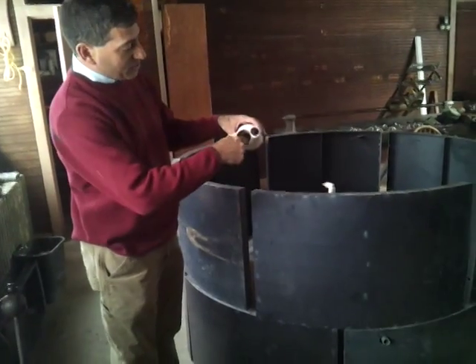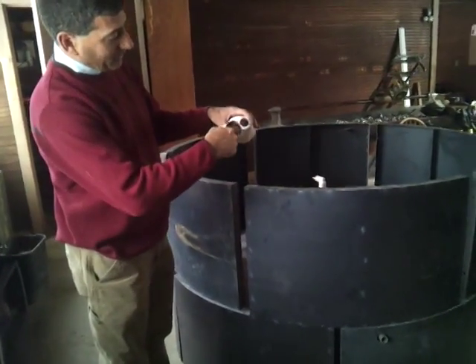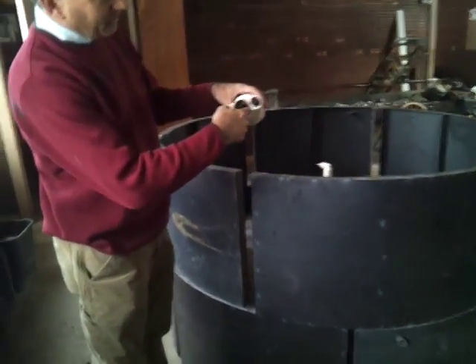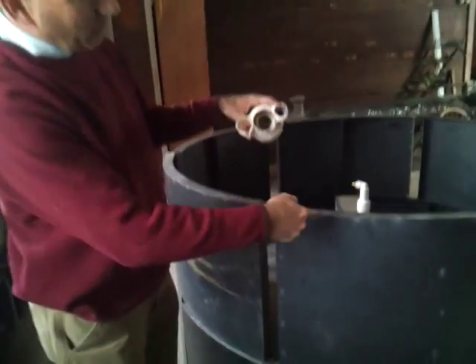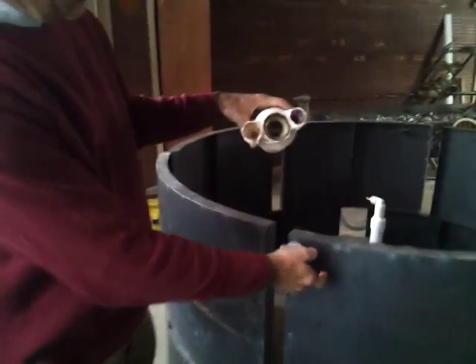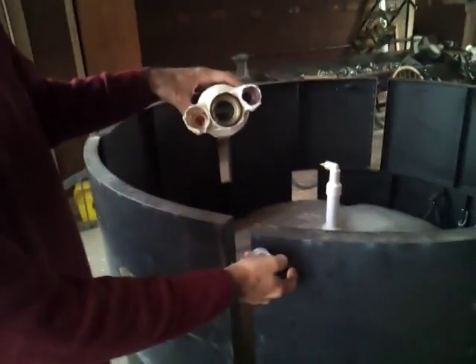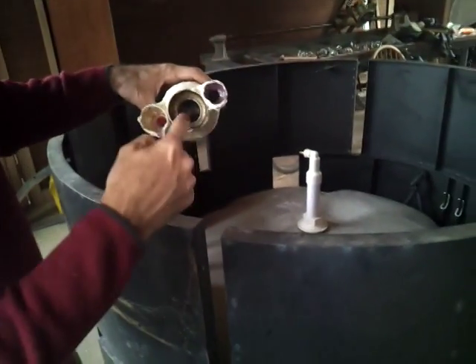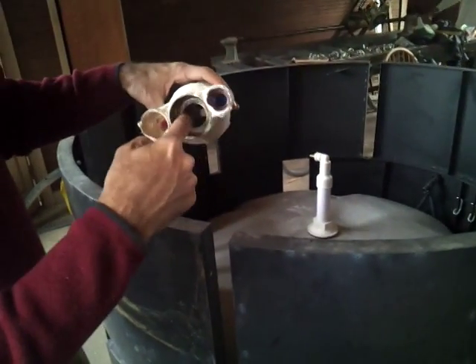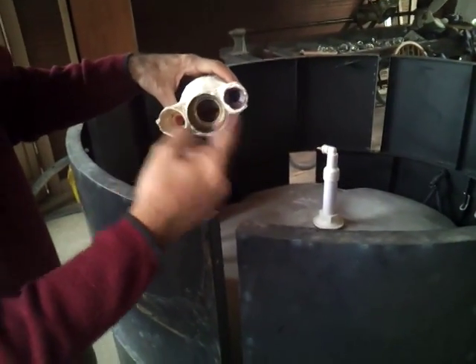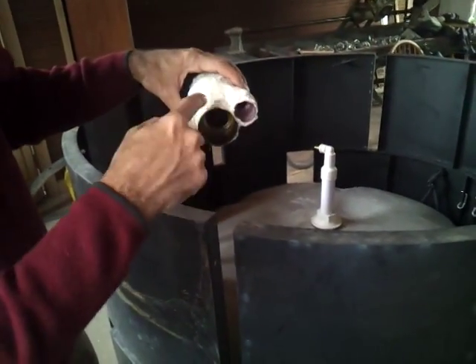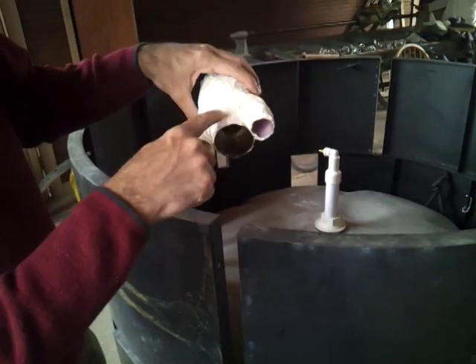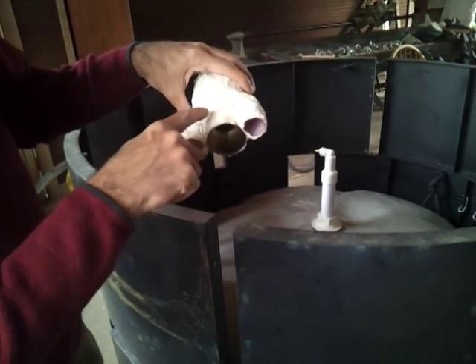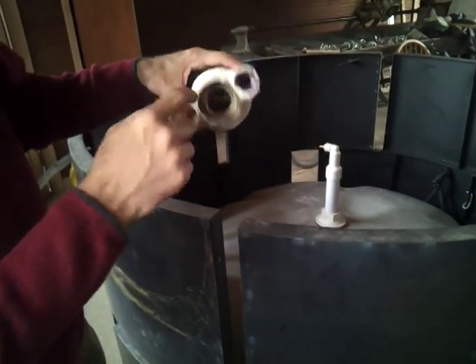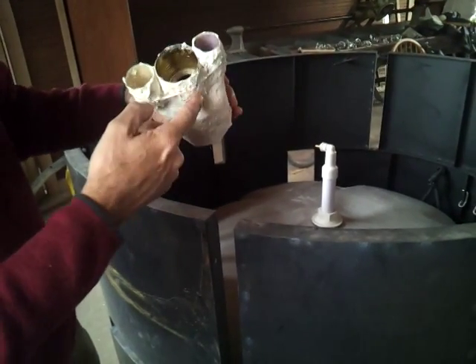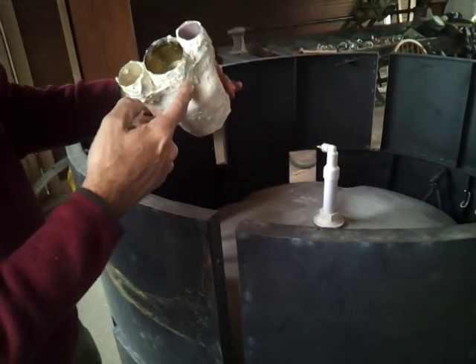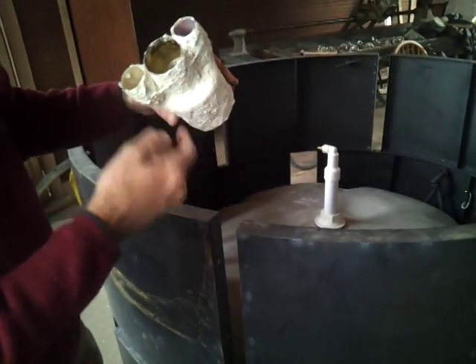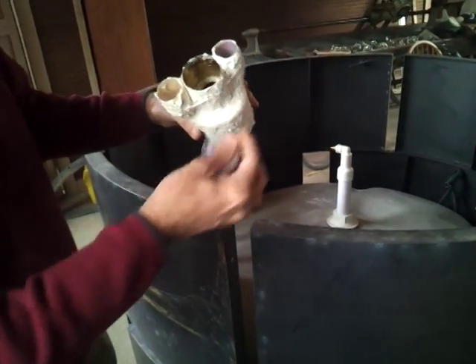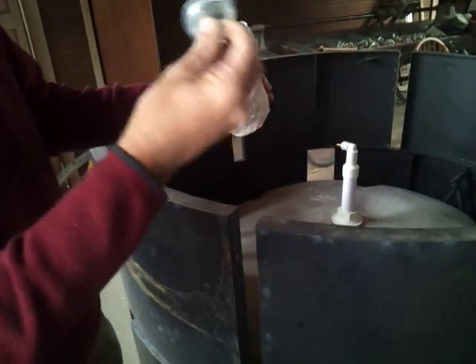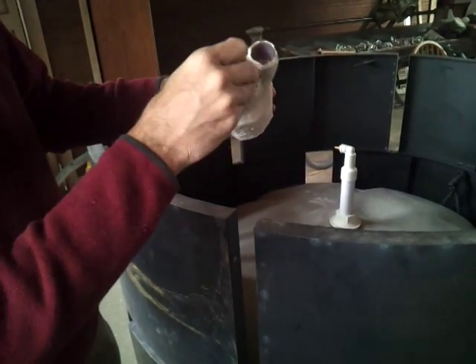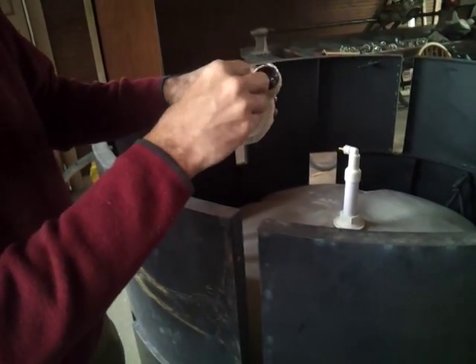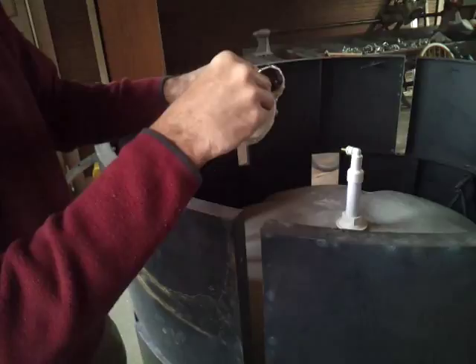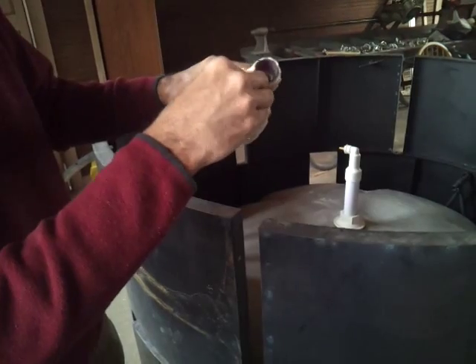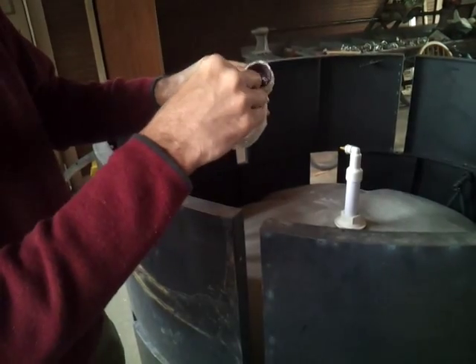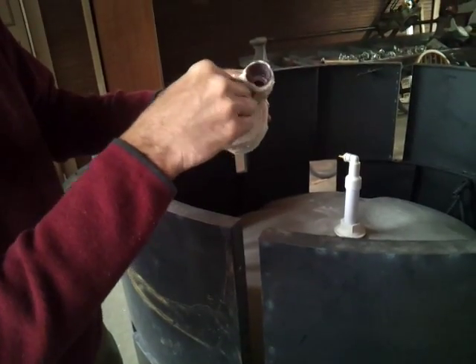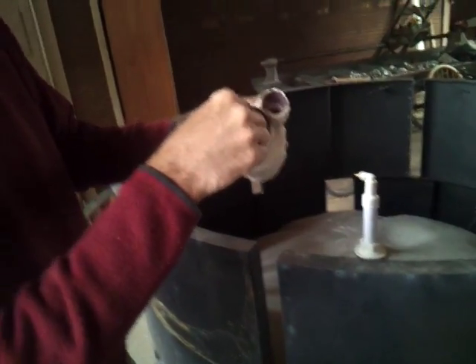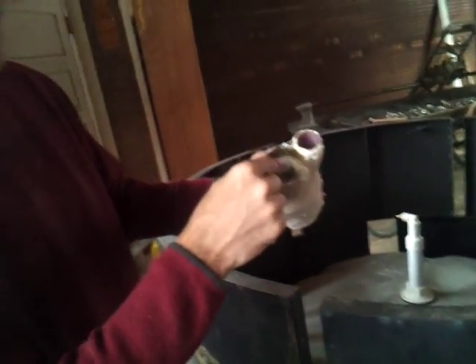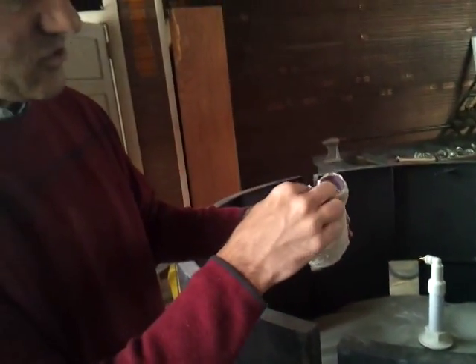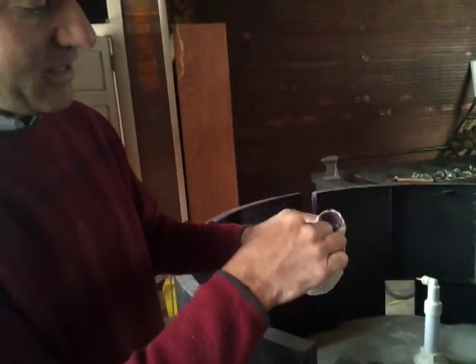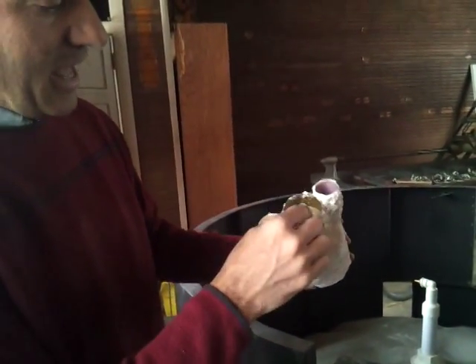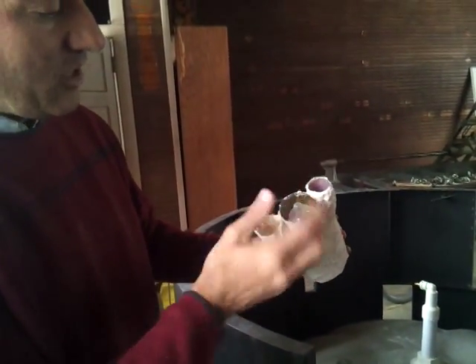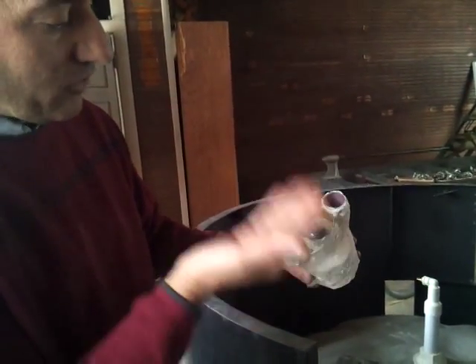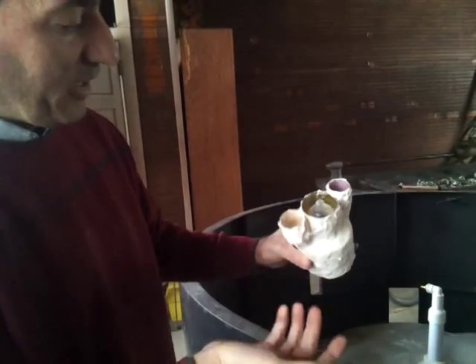This metal can here is the mold around which you pour the cement for the neck of the digester. Then the gas holder goes inside there, and it collects the gas, and the water displaces.